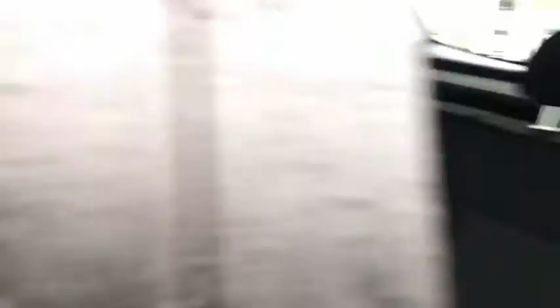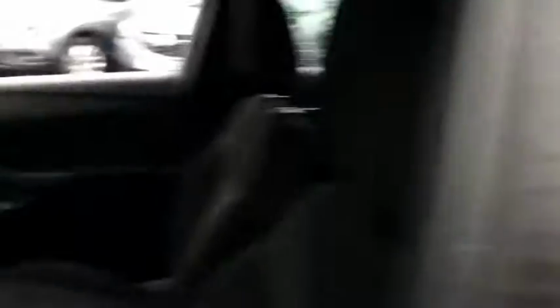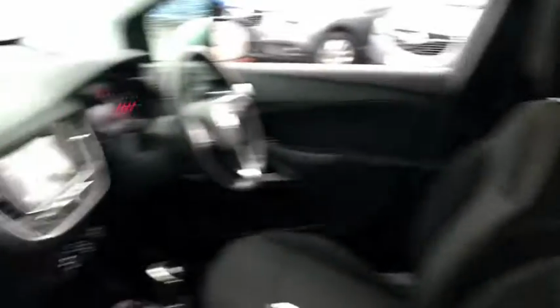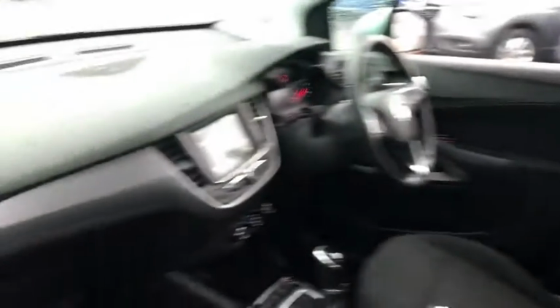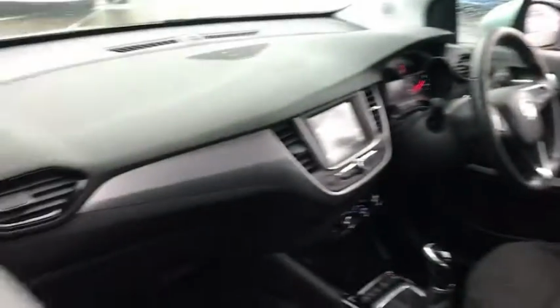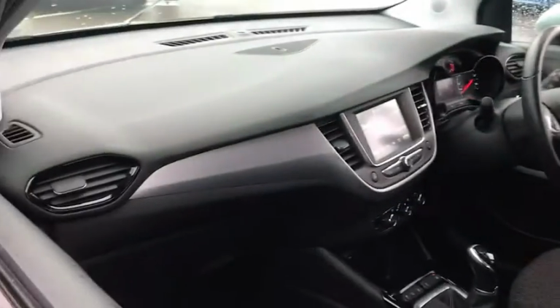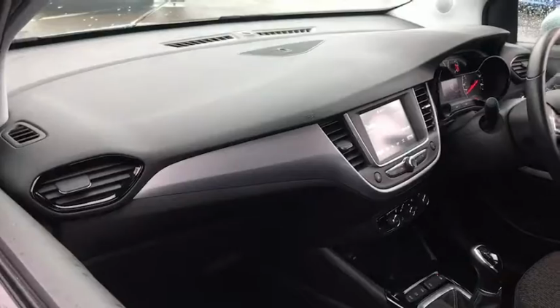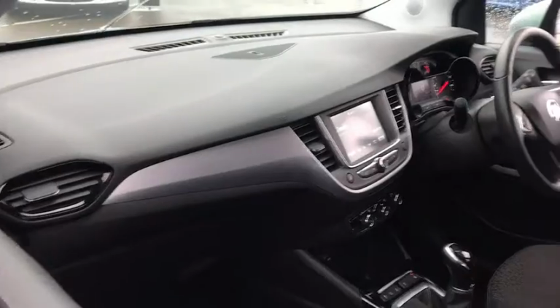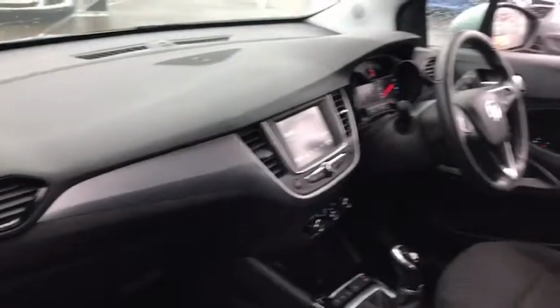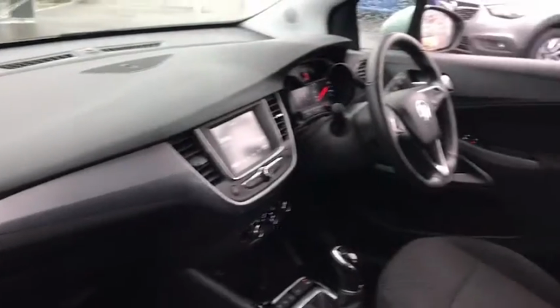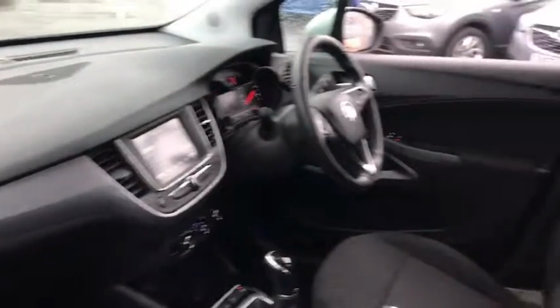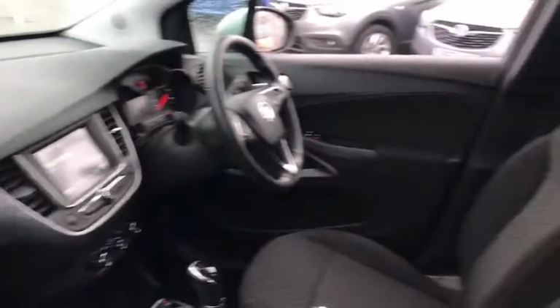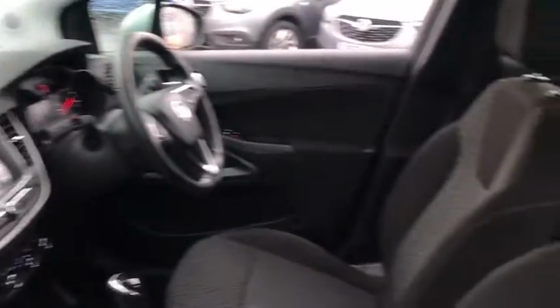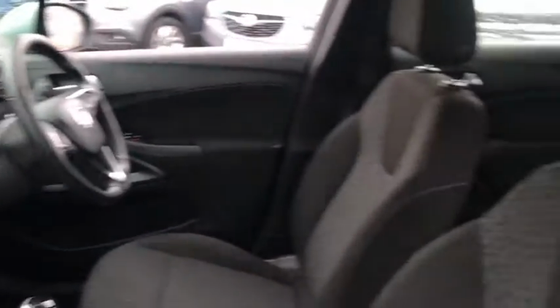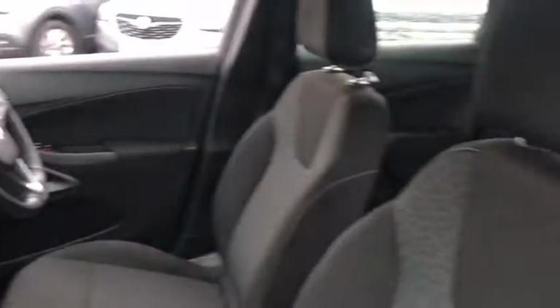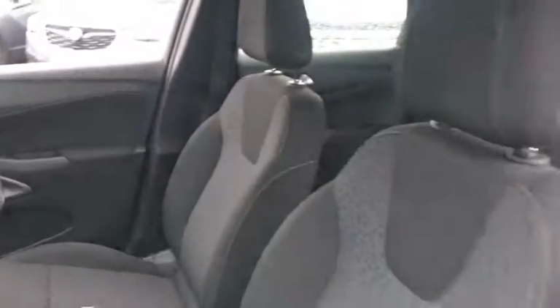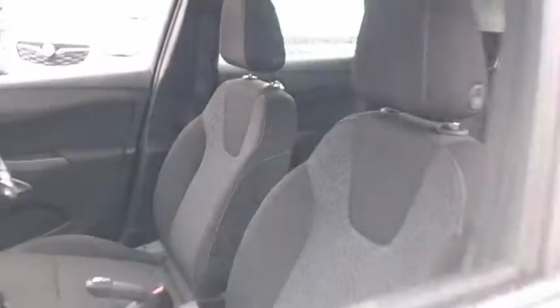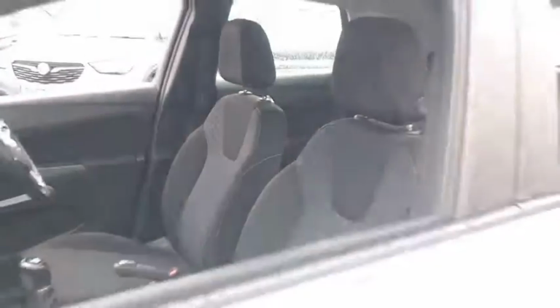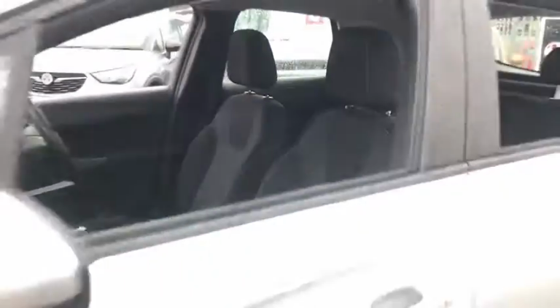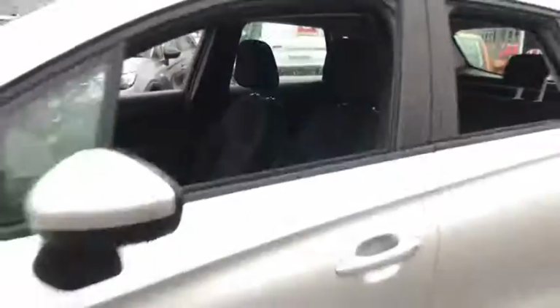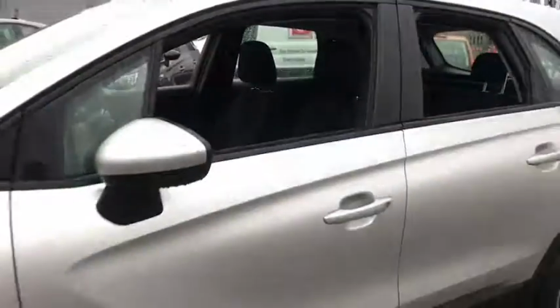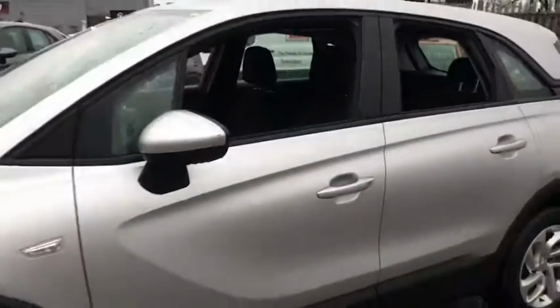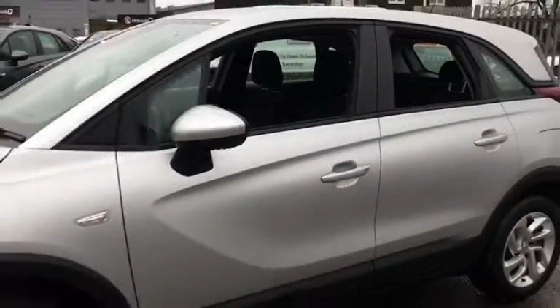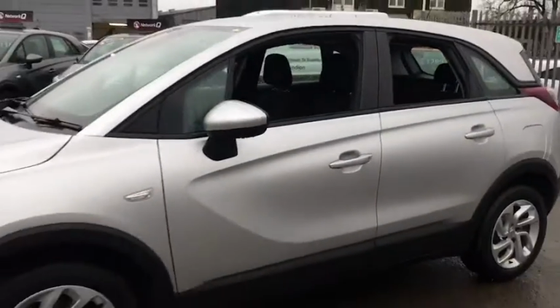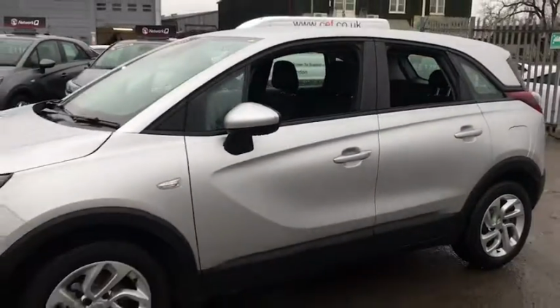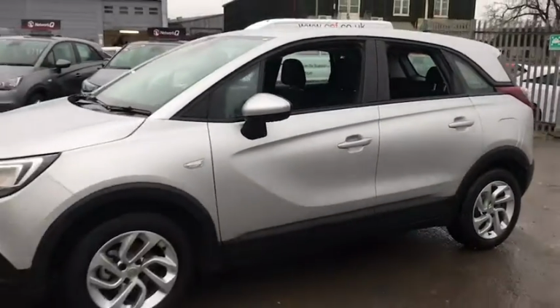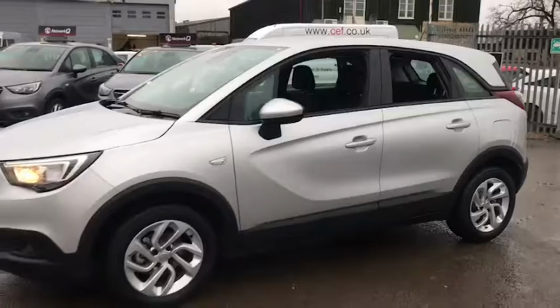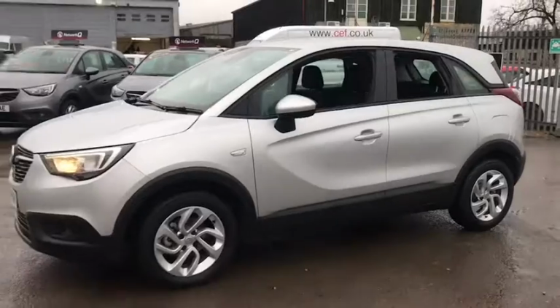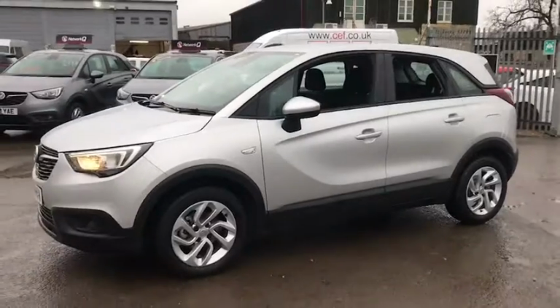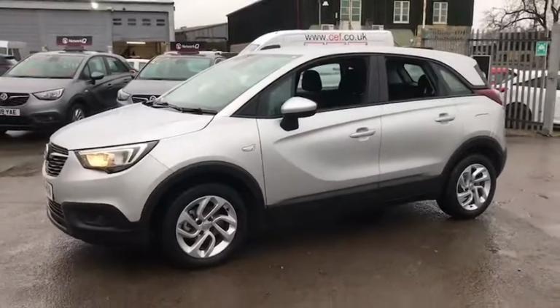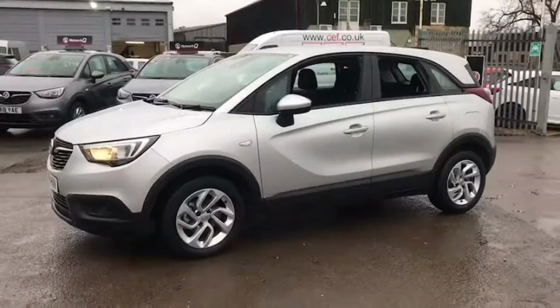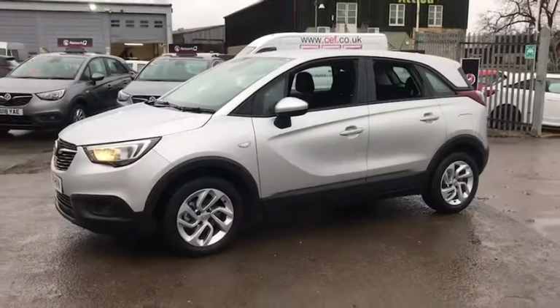If you would like any more information or would like to book a test drive, then please contact us on 01285 653 314.